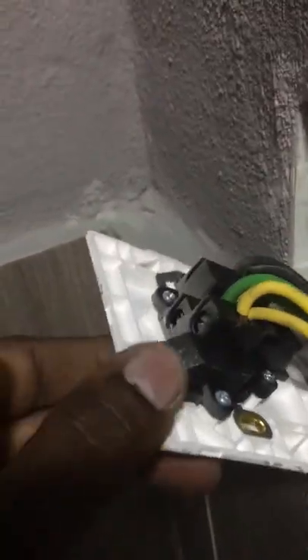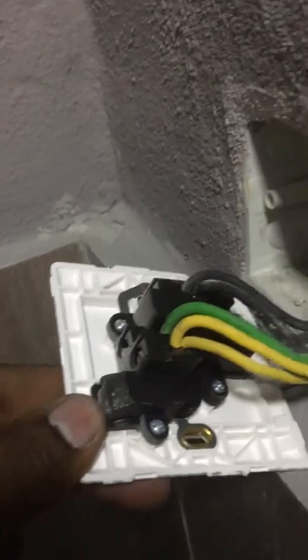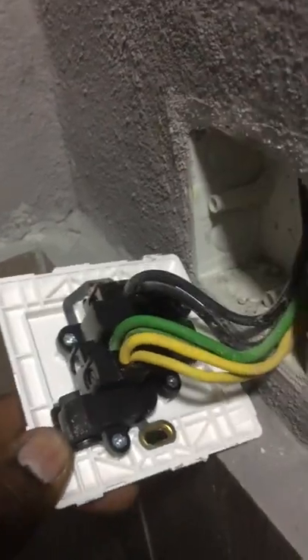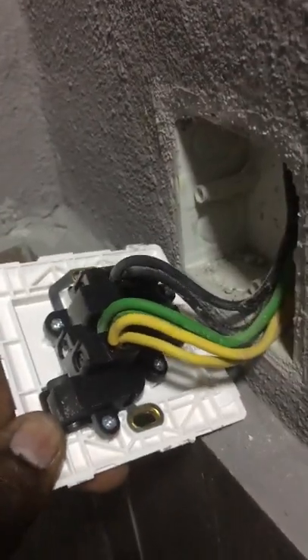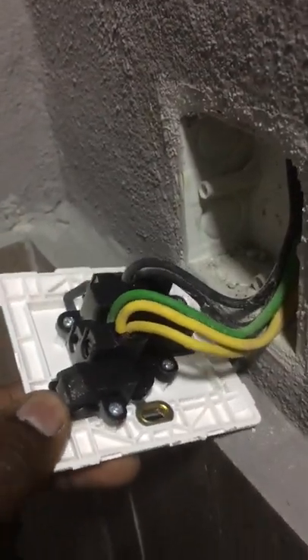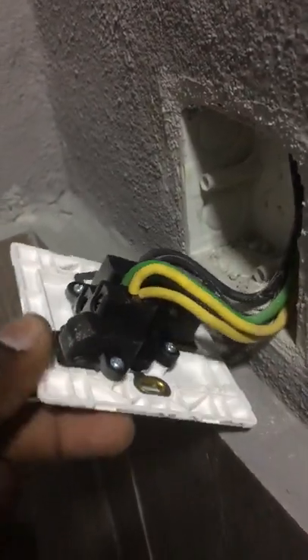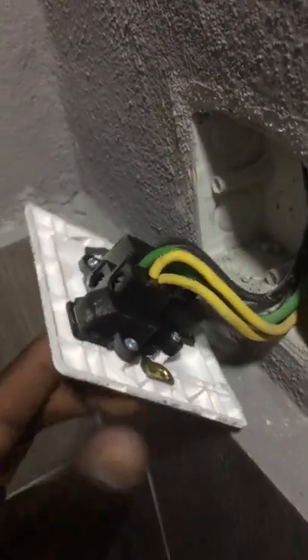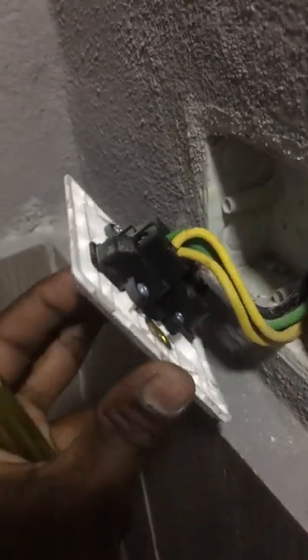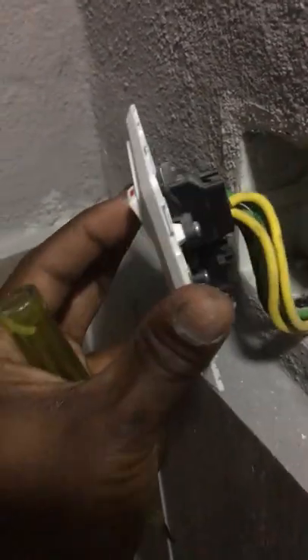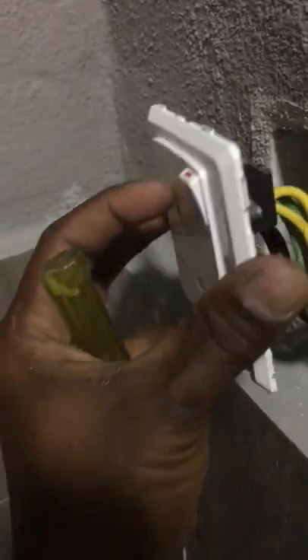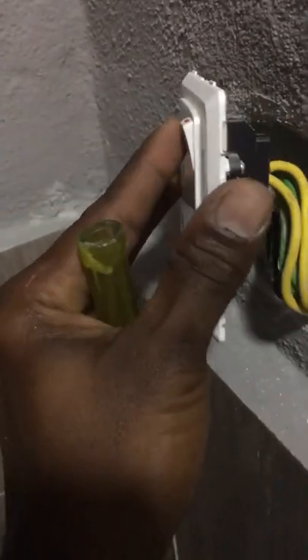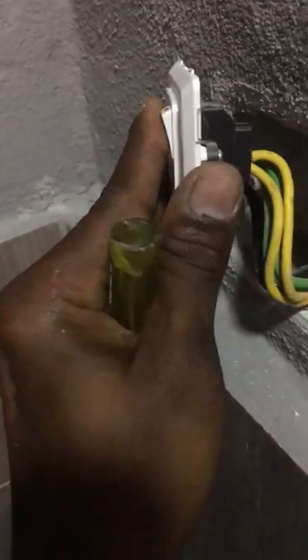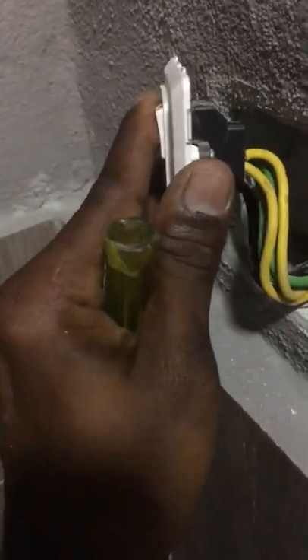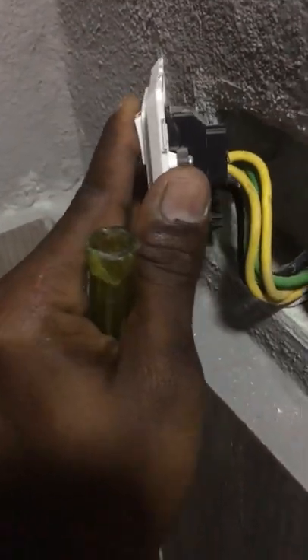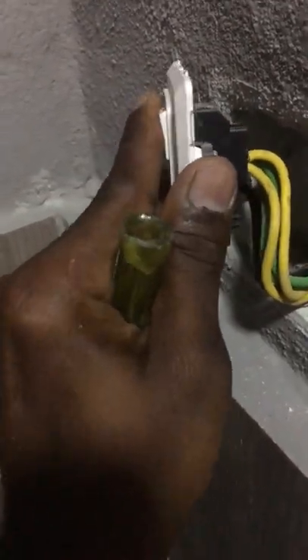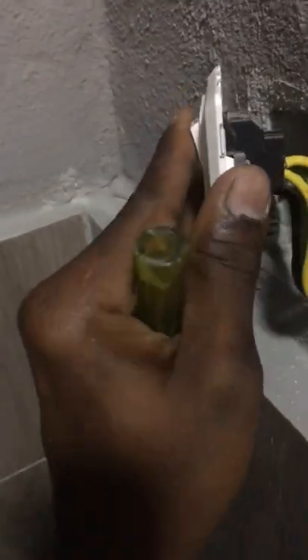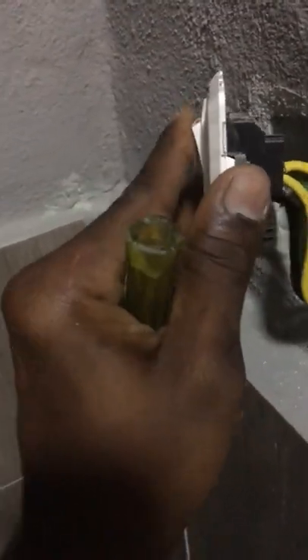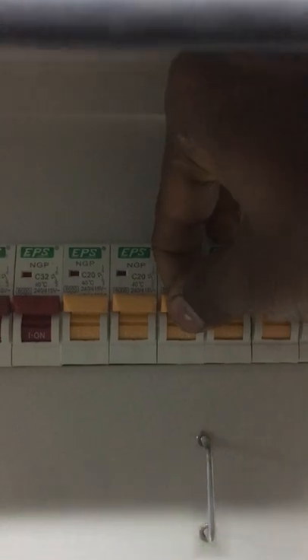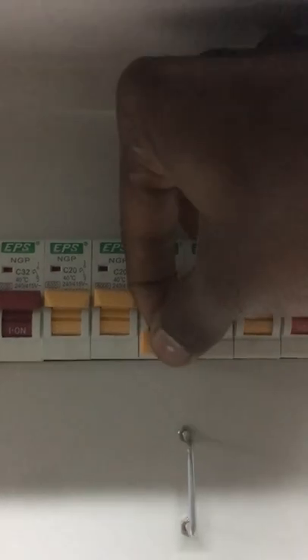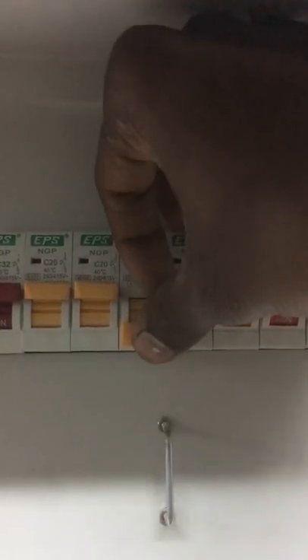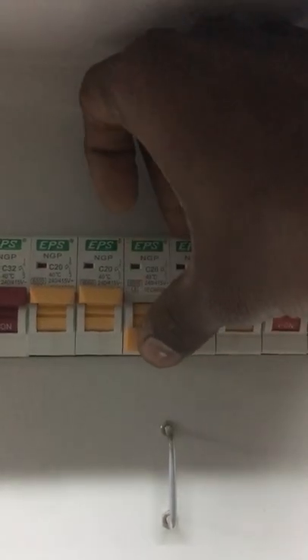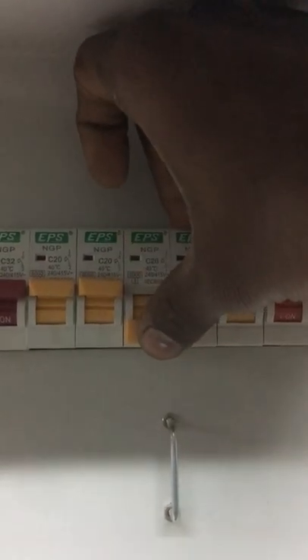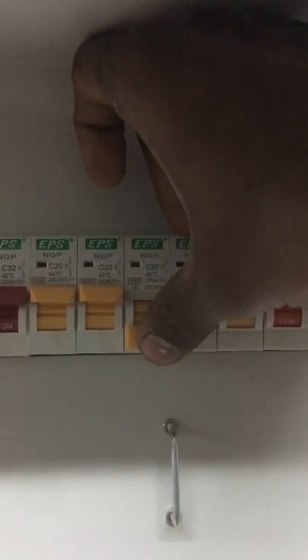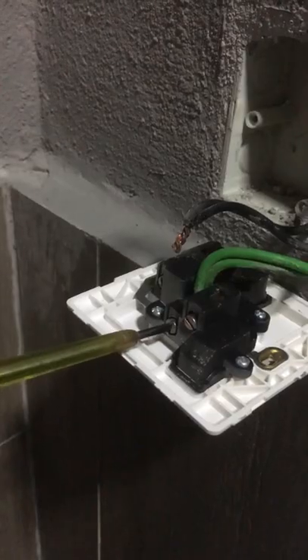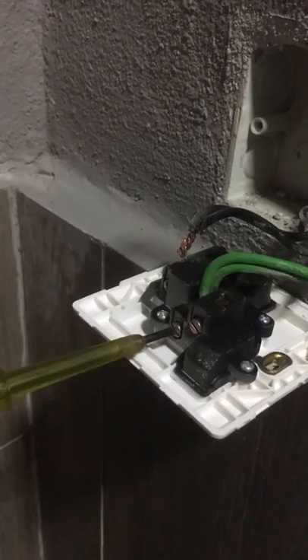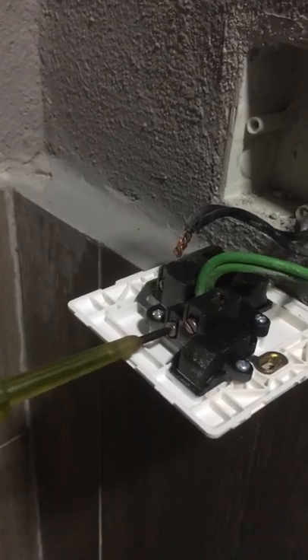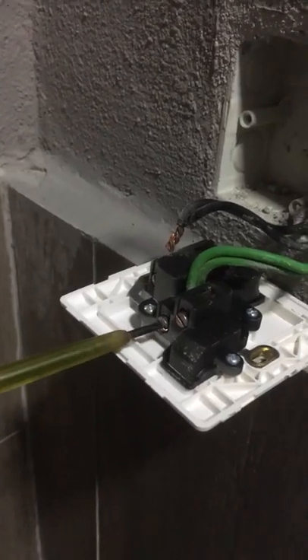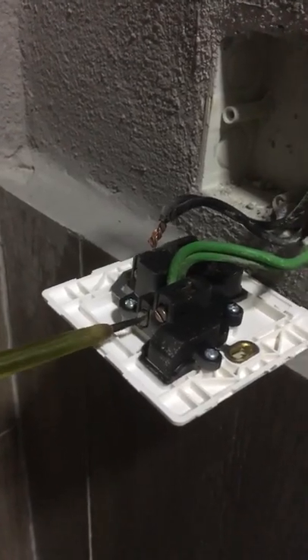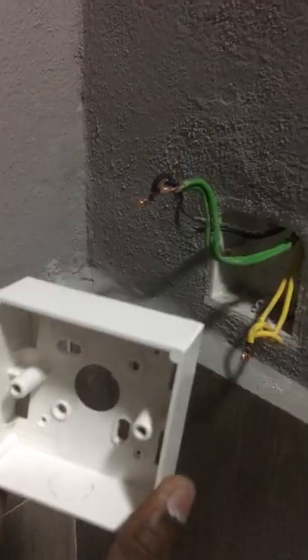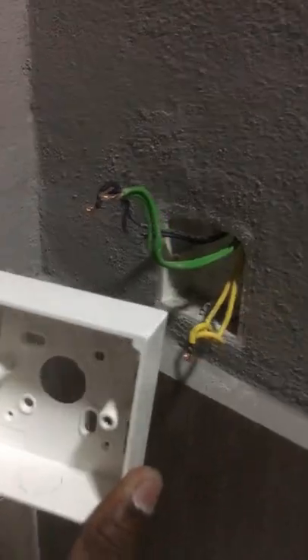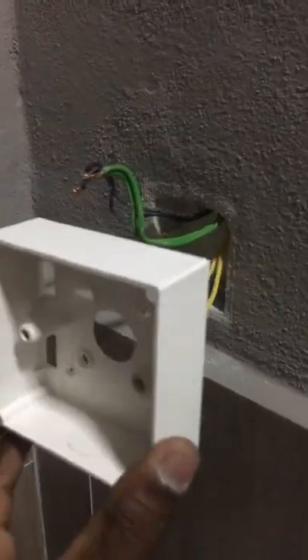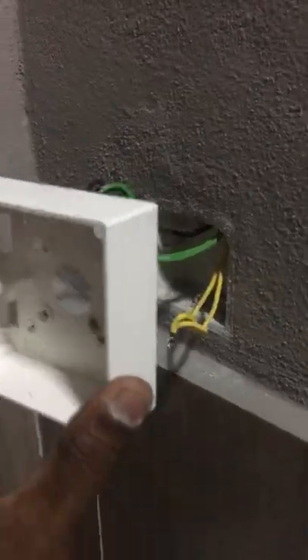As you can see, the screw placement at the socket is too far from the socket, which causes the socket to stick to the wall very tight. Turn off the electric supply and disconnect every wire at the socket.